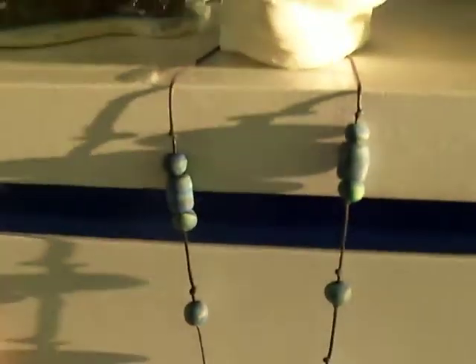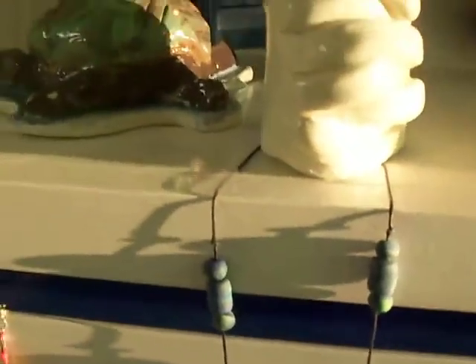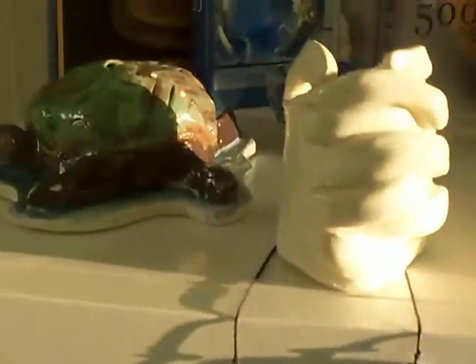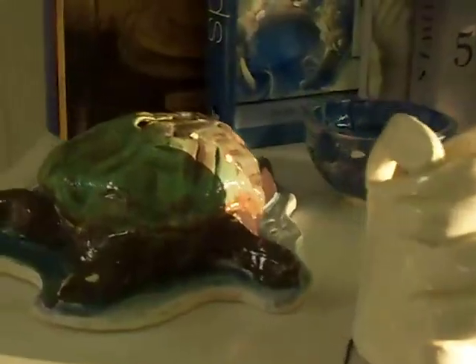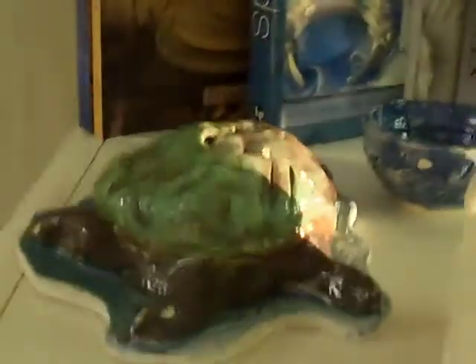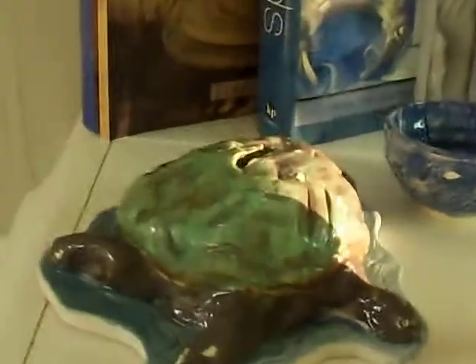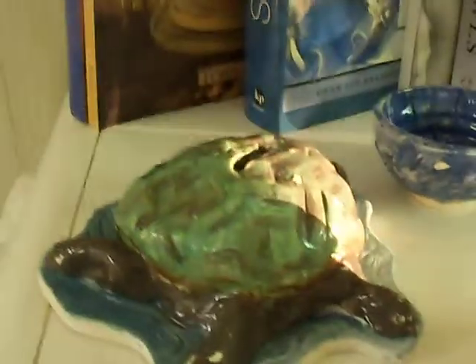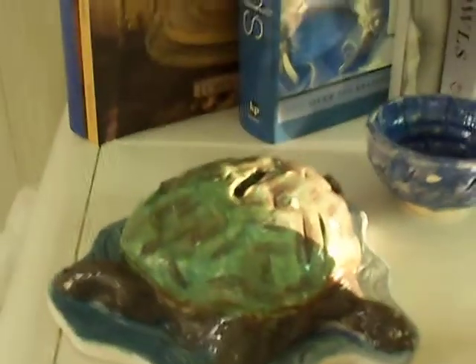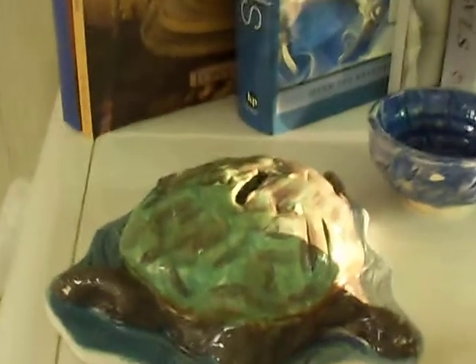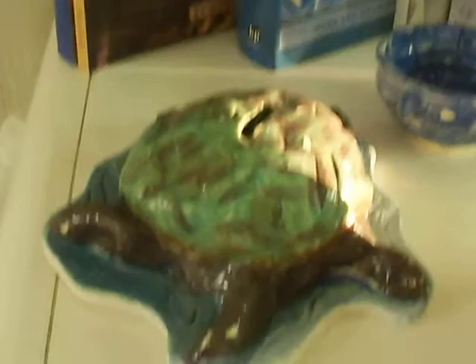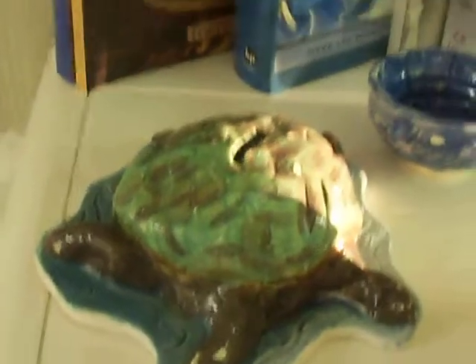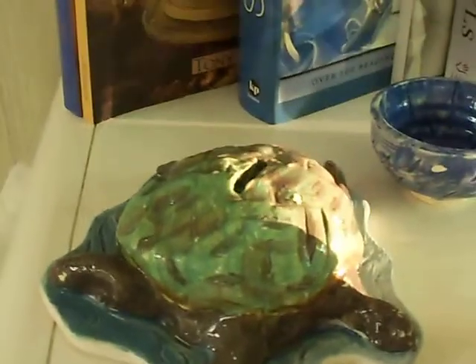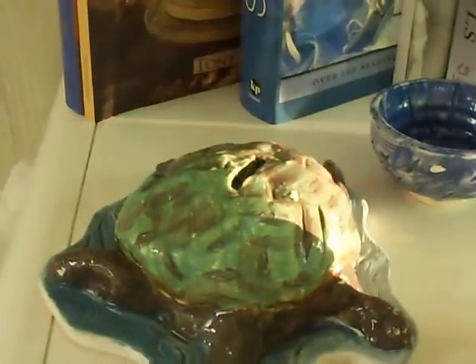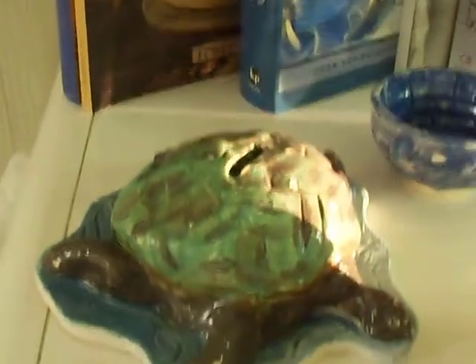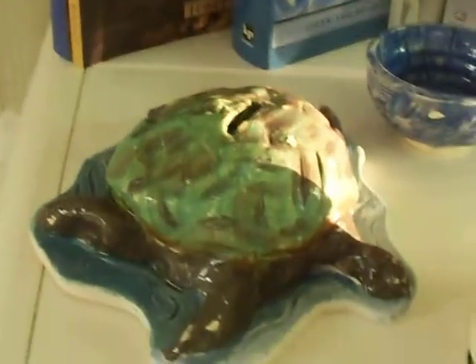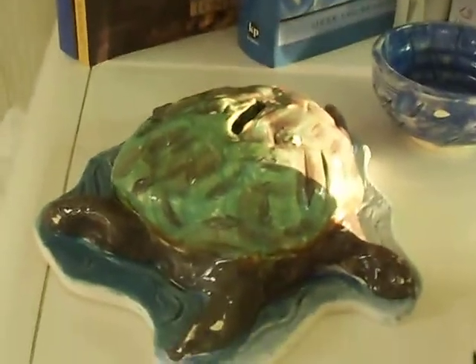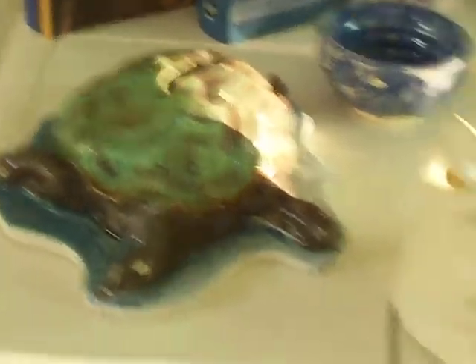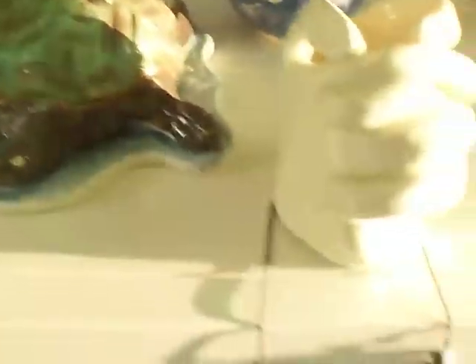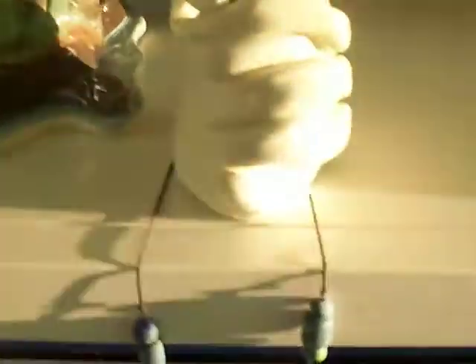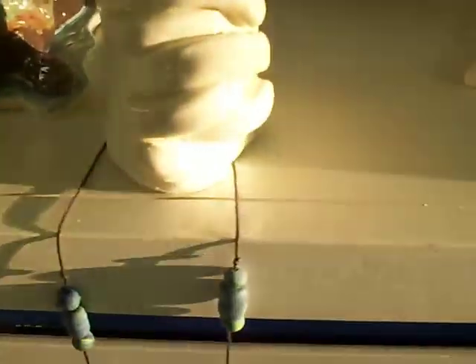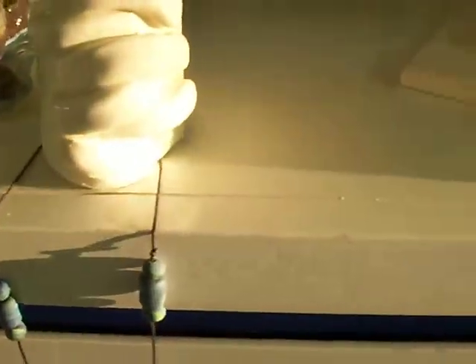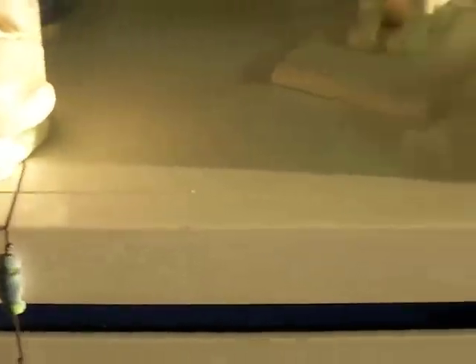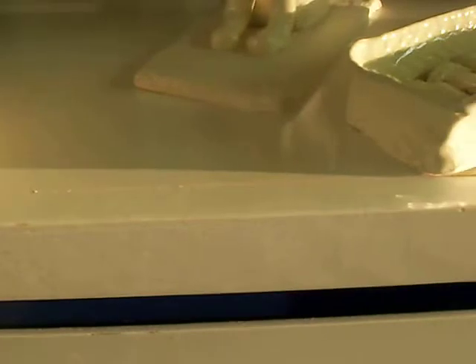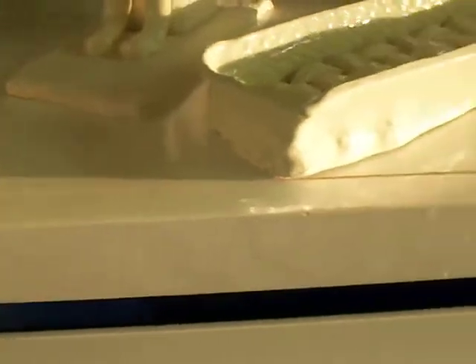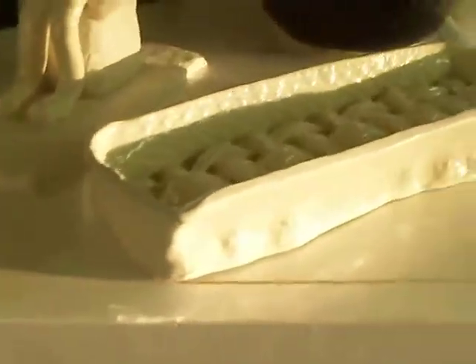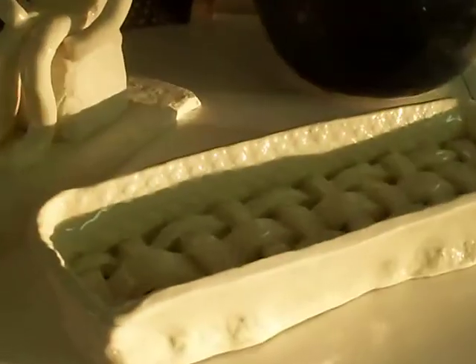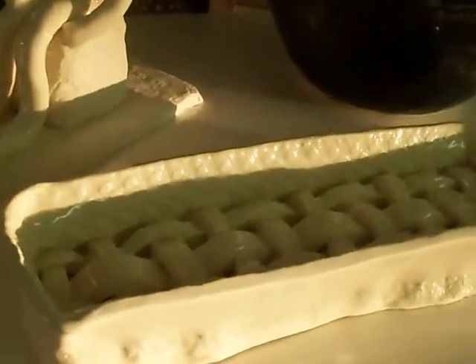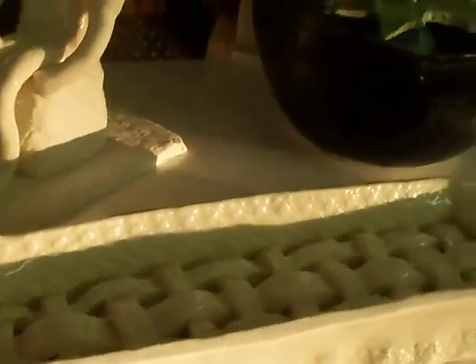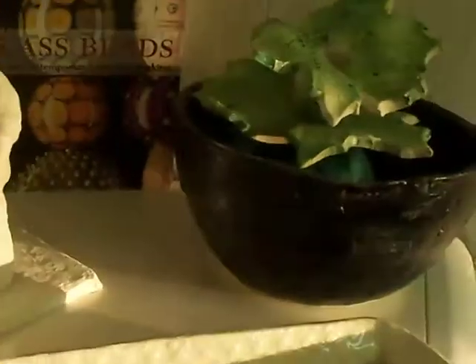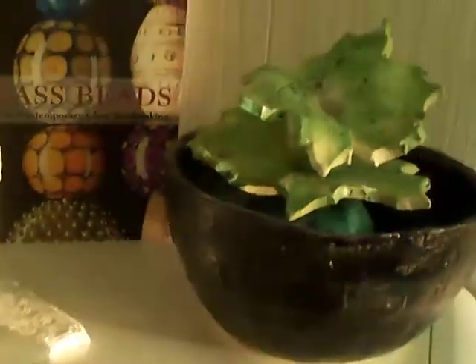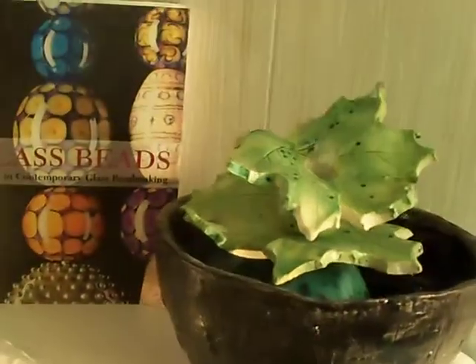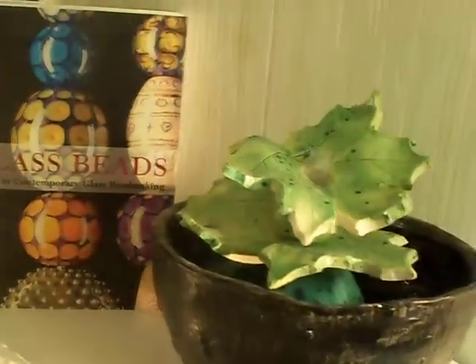One of my most fun crafts is clay and pottery. This is a tzedakah box, or just sculptures, or maybe weave the clay, or make a fountain.